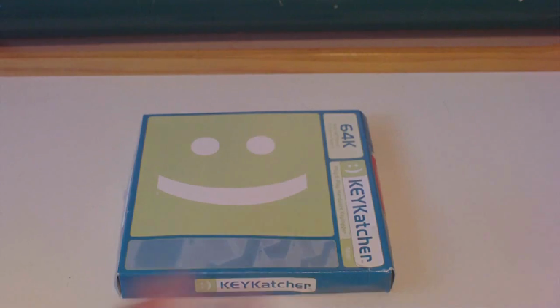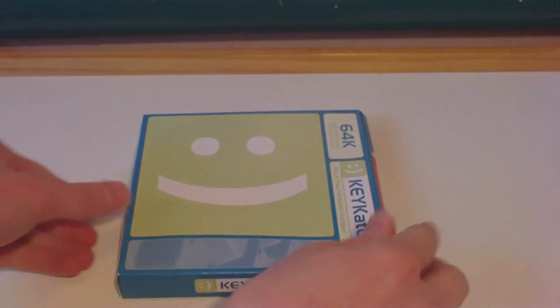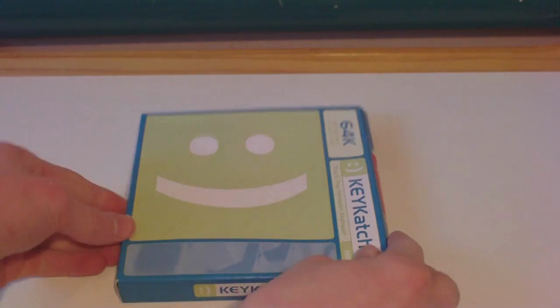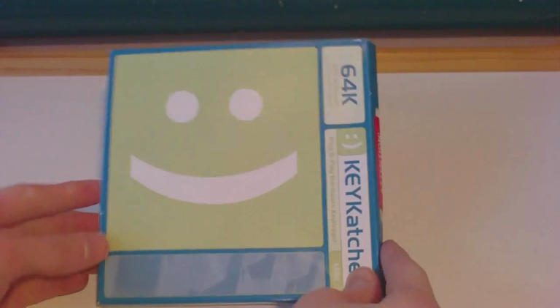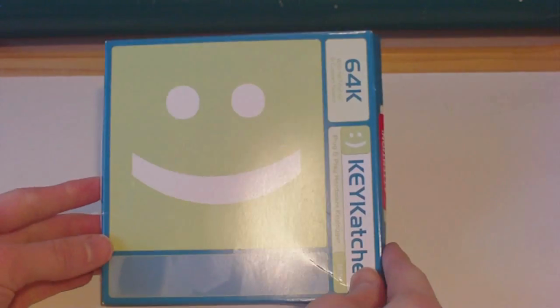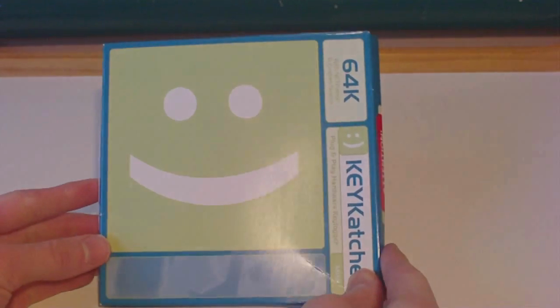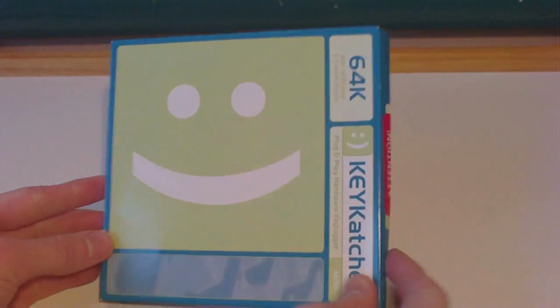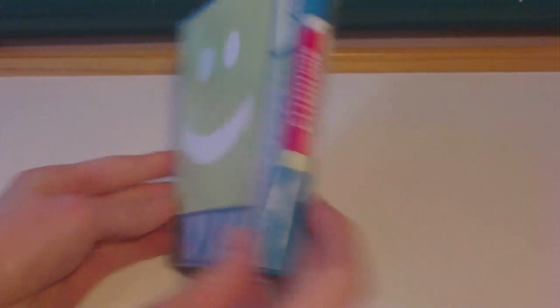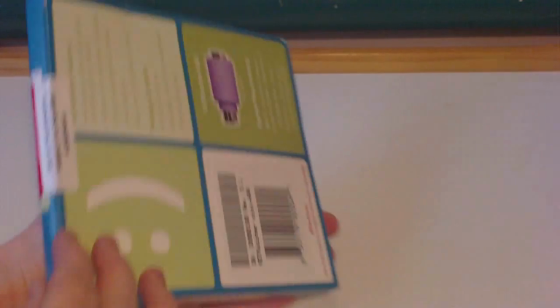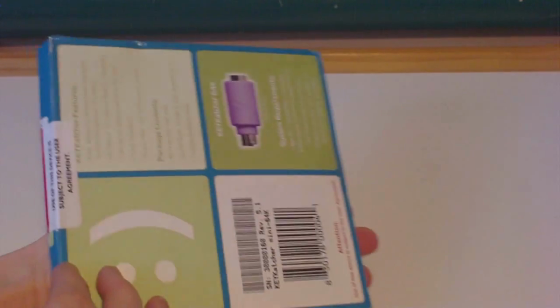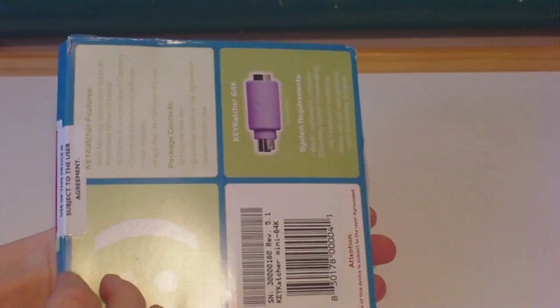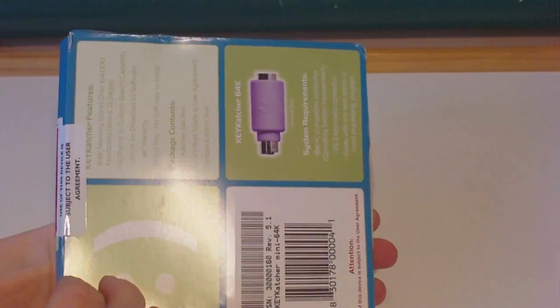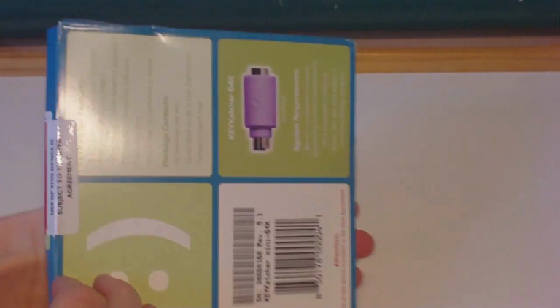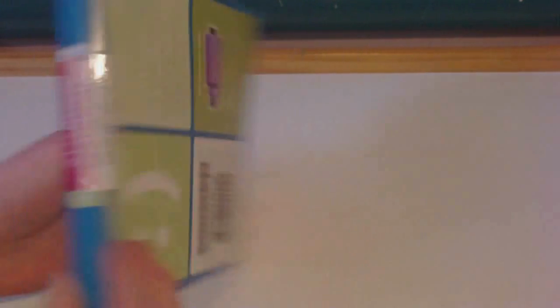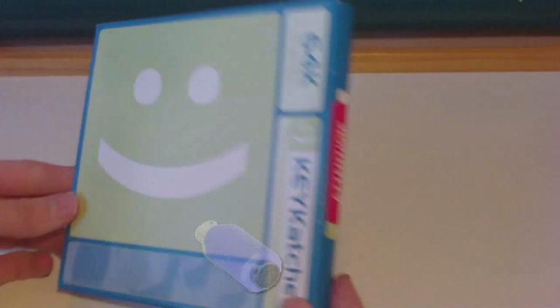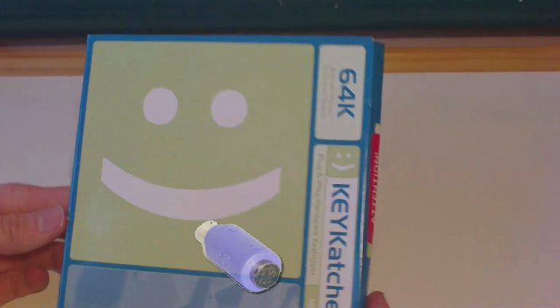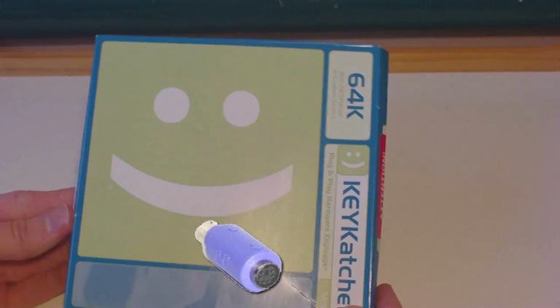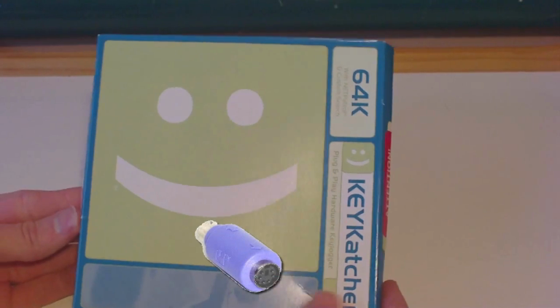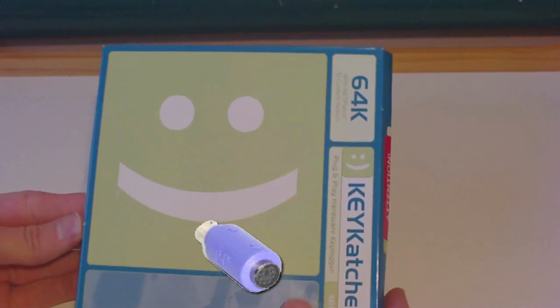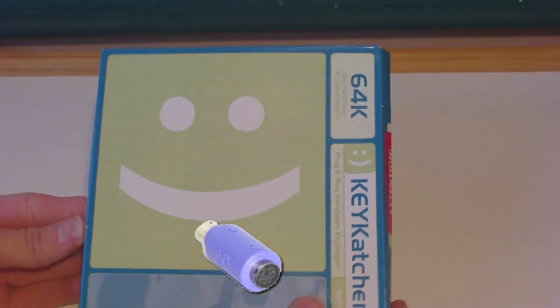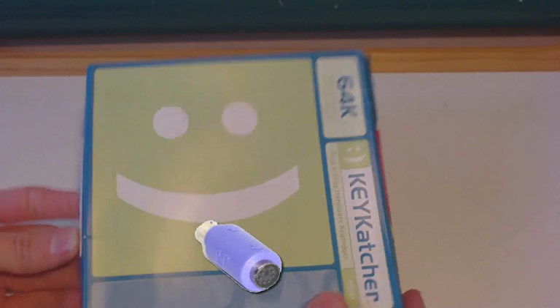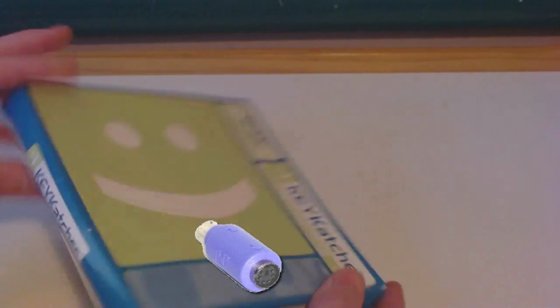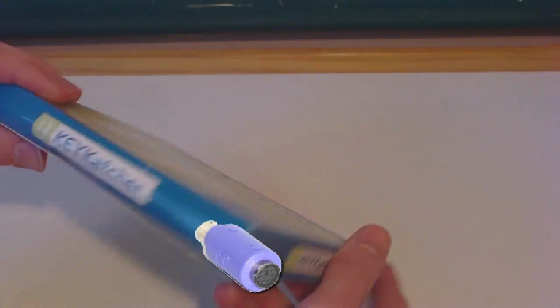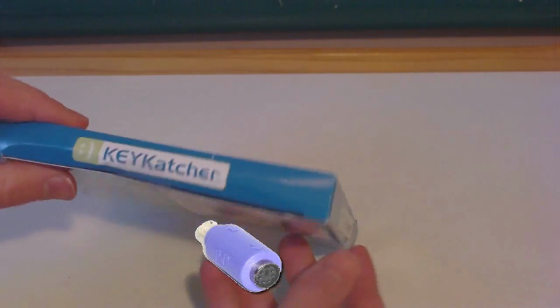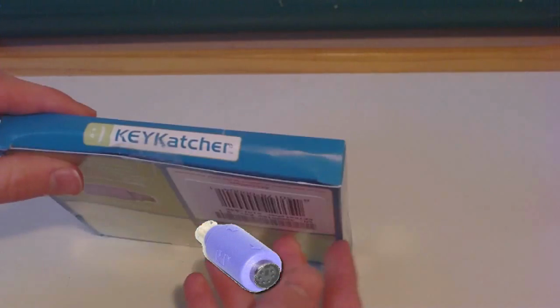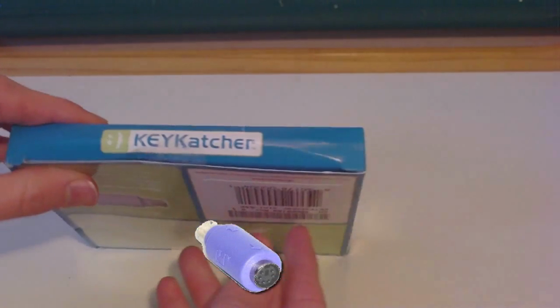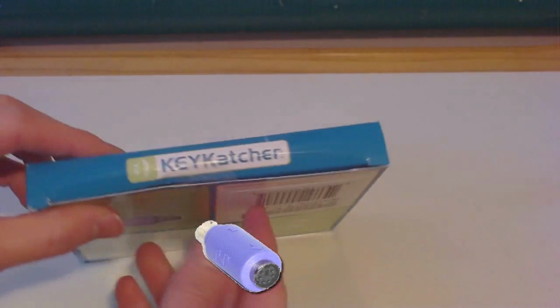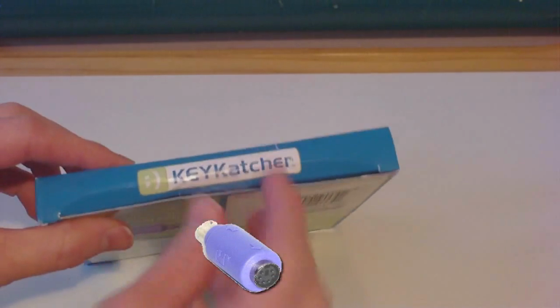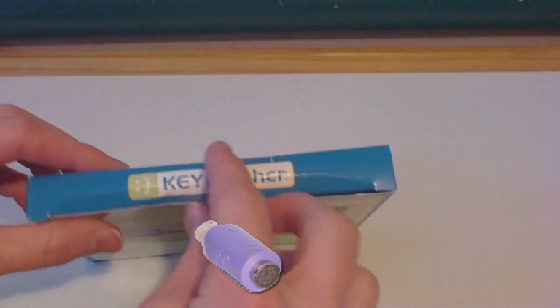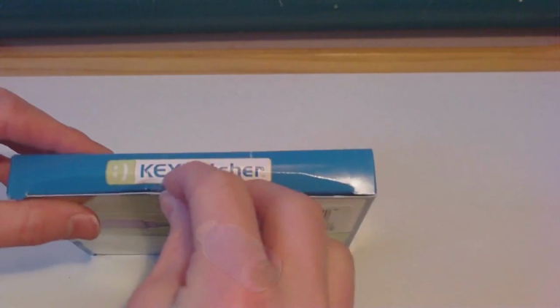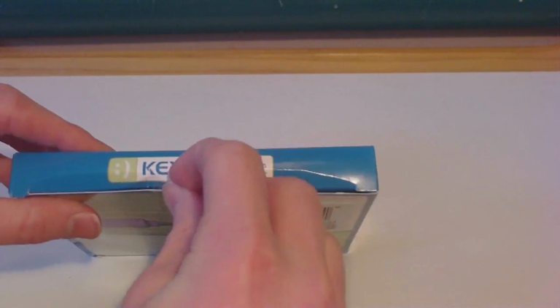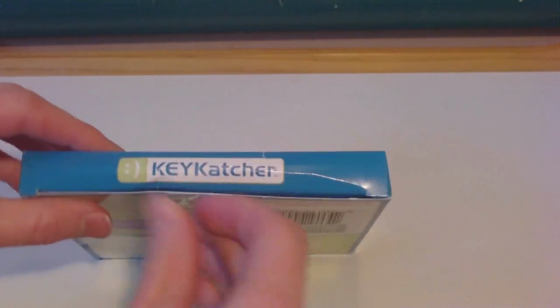Hey everyone, it's YouTube Media. Today I'm going to be checking out and reviewing this 64 kilobyte keylogger from Keycatcher. So let's unpack this.